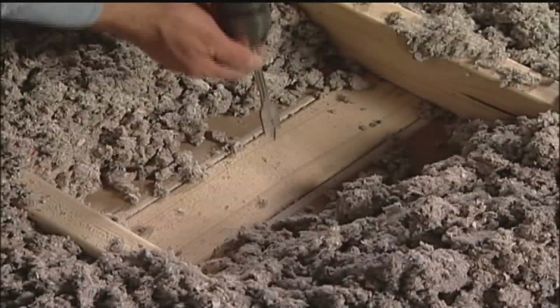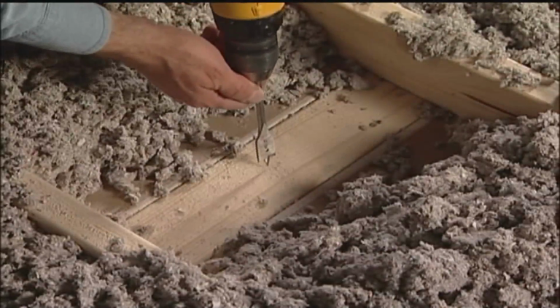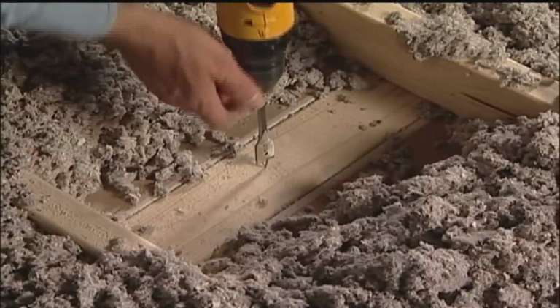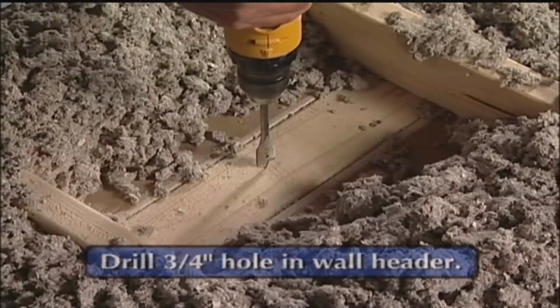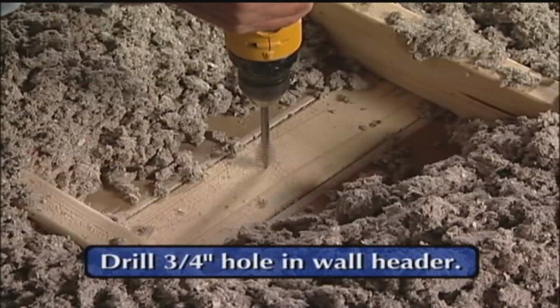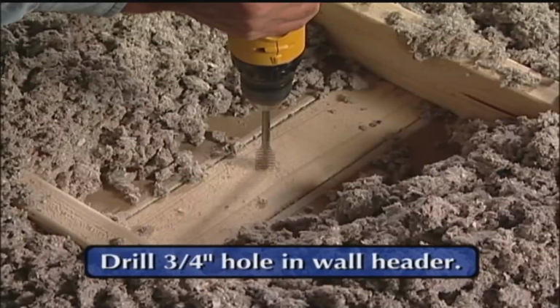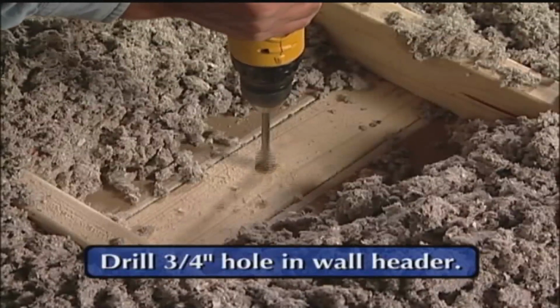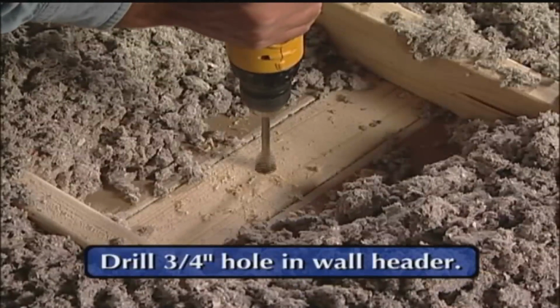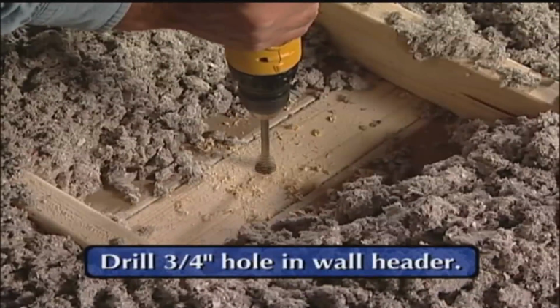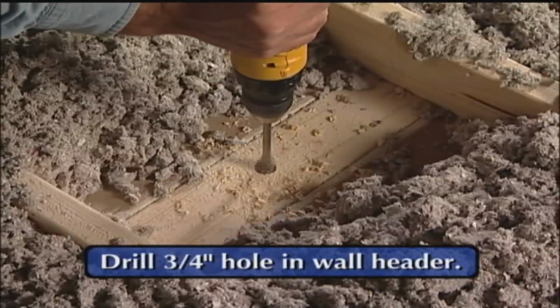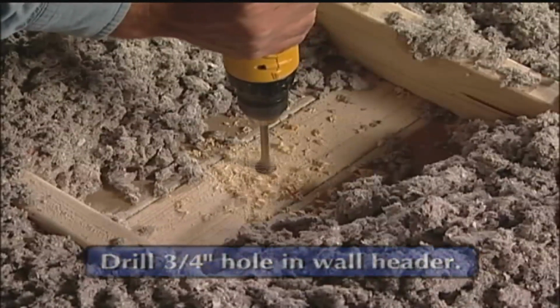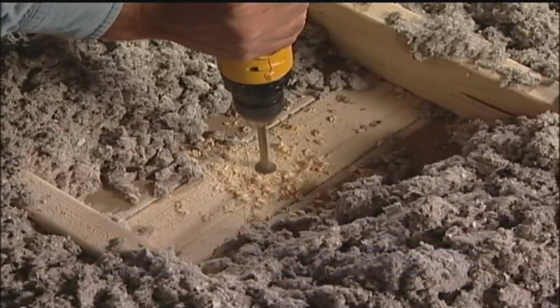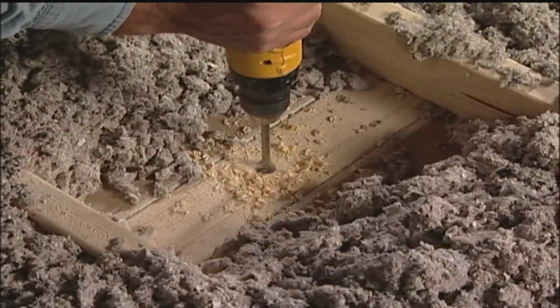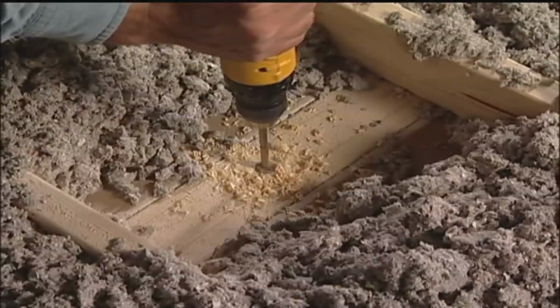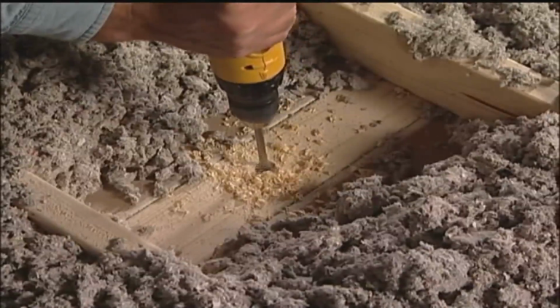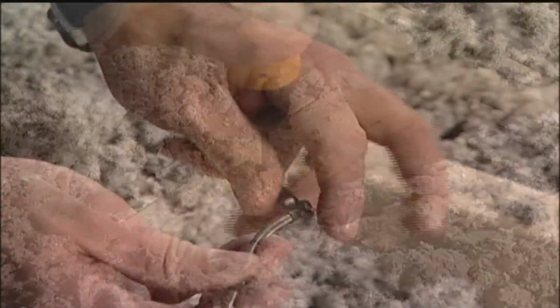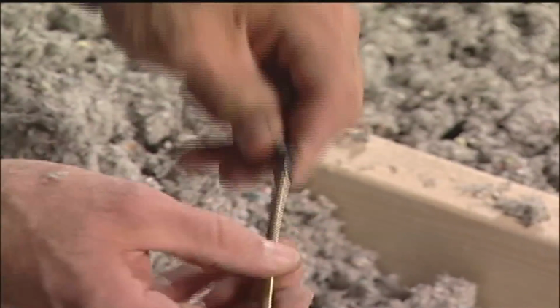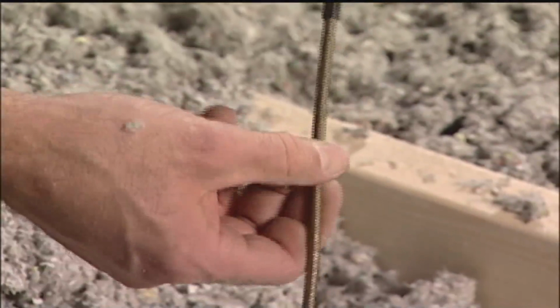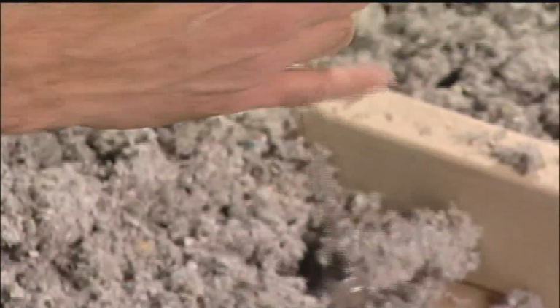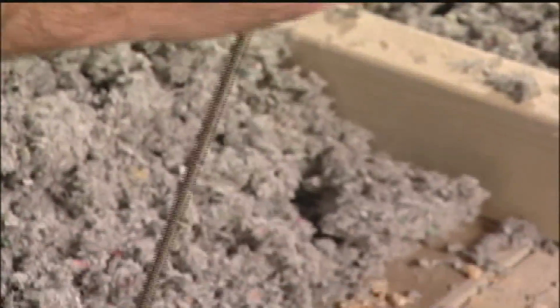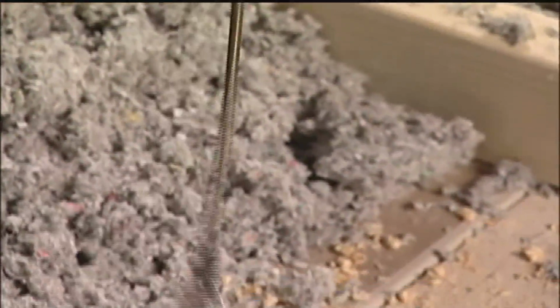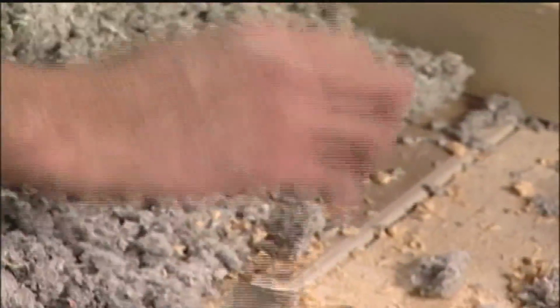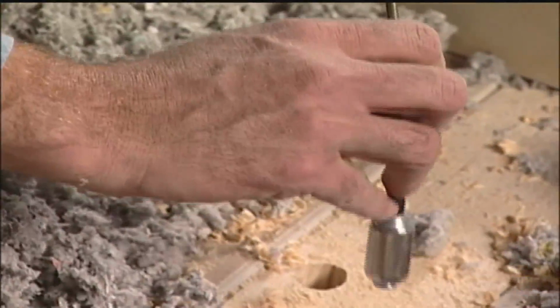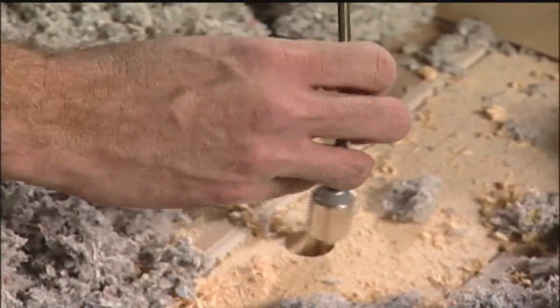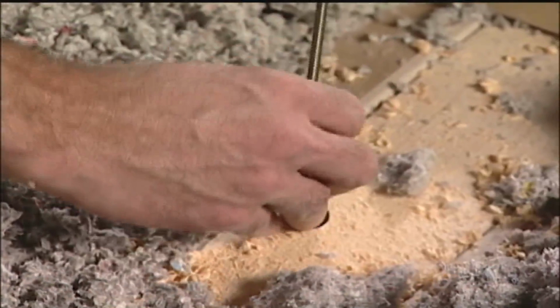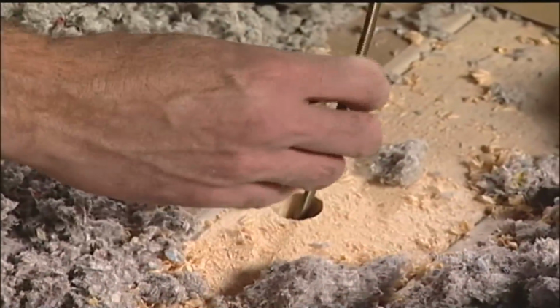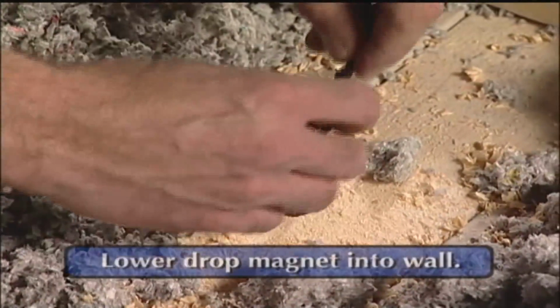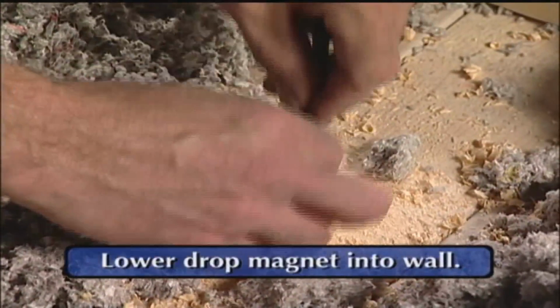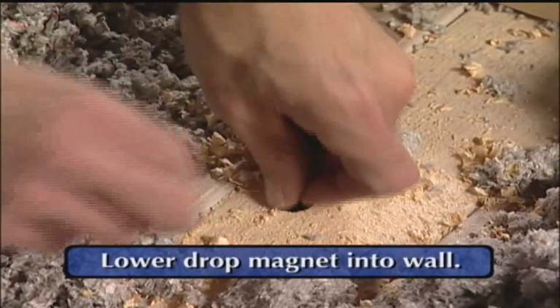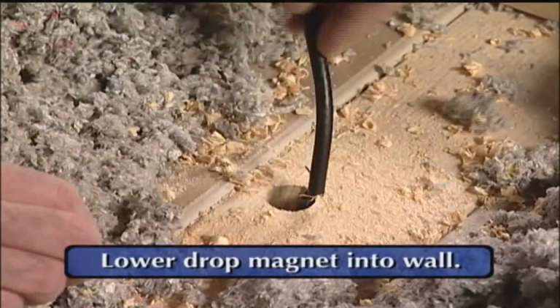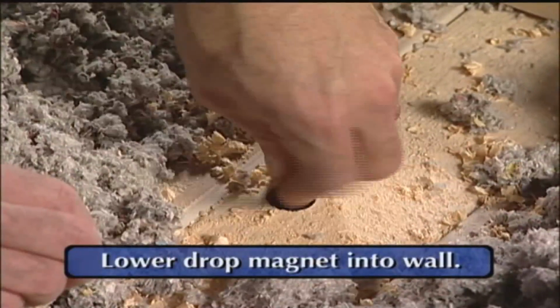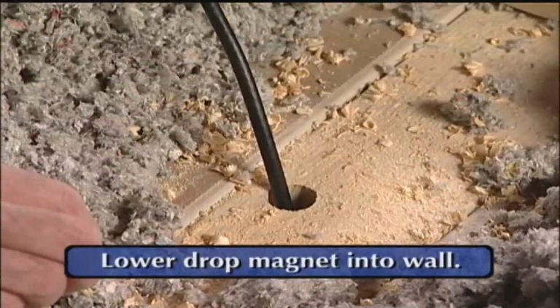The installer drills a three-quarter inch hole in the wall header. Once the drilling is complete, a drop magnet is lowered into the wall cavity with a pull line or cable attached.